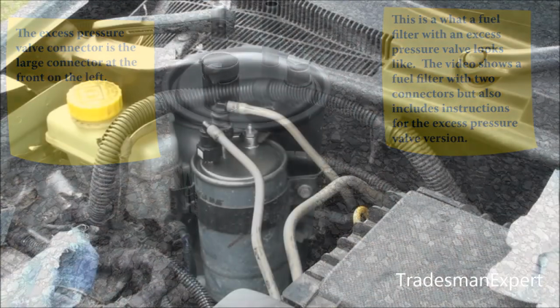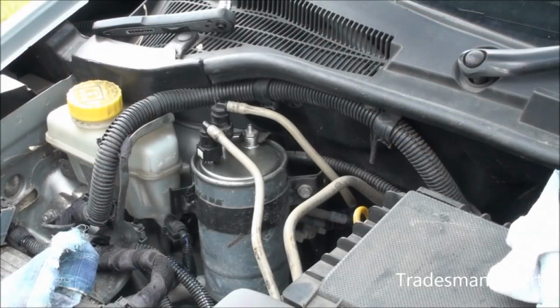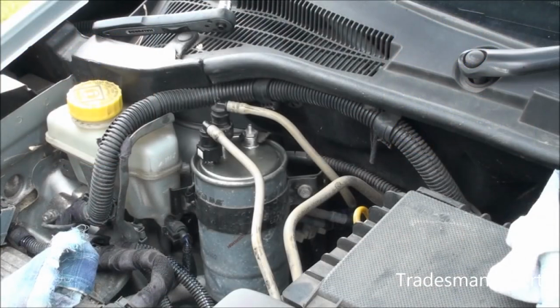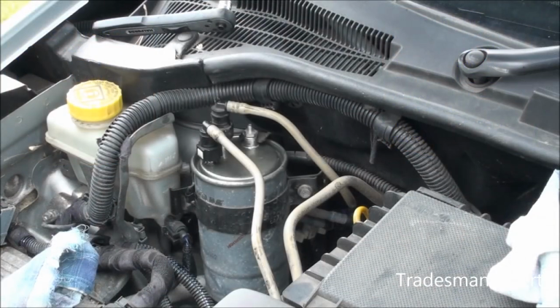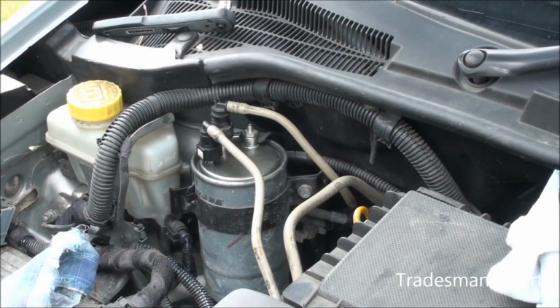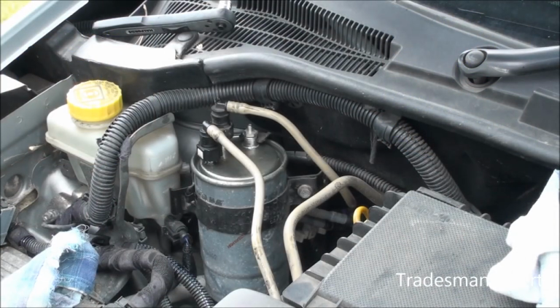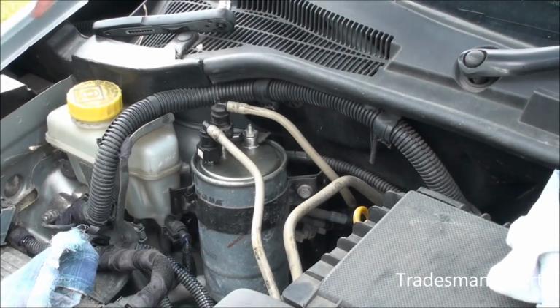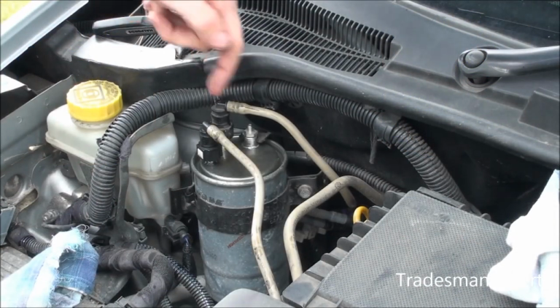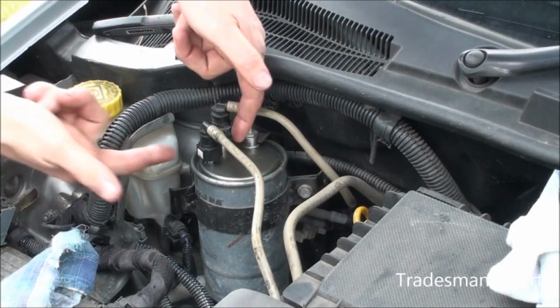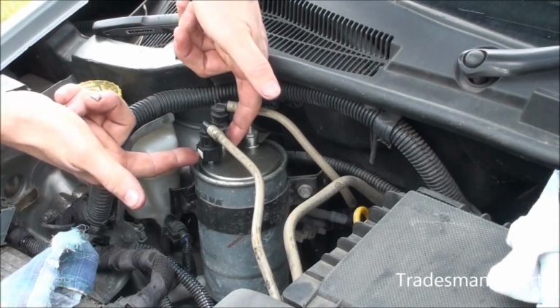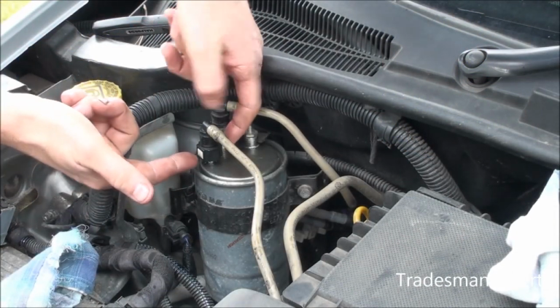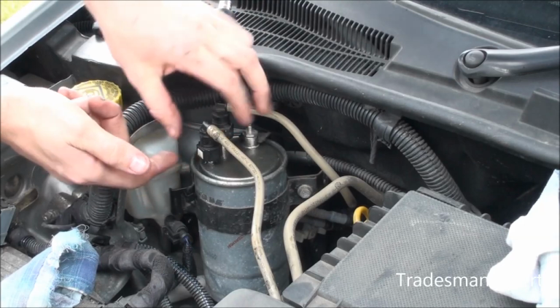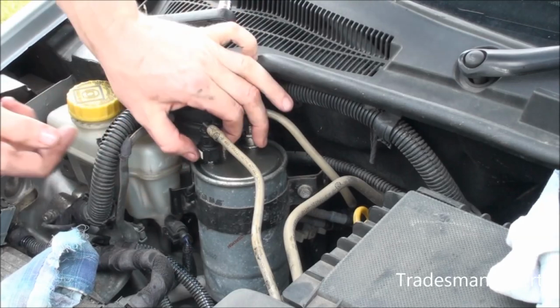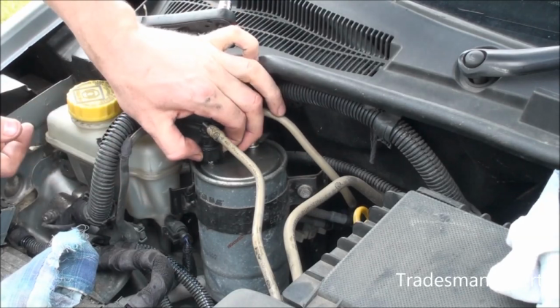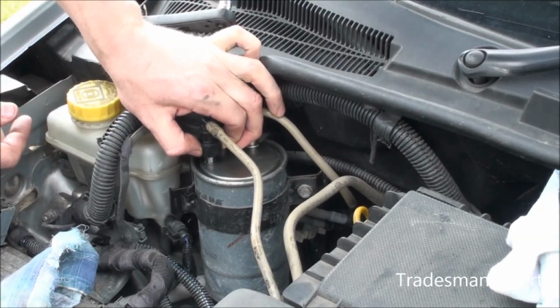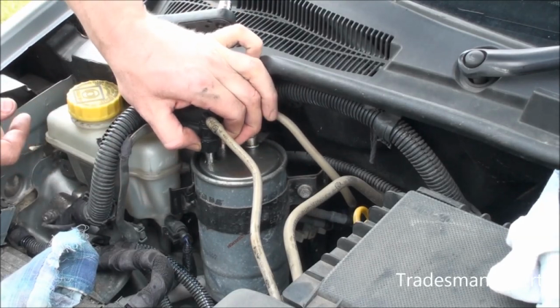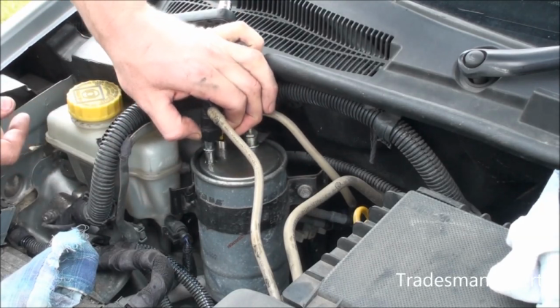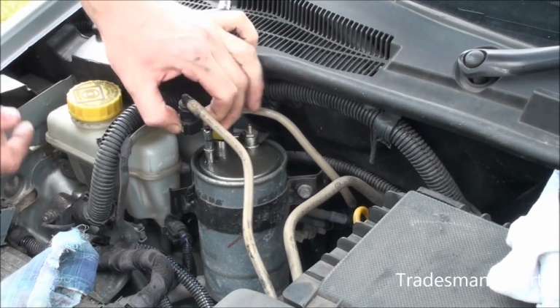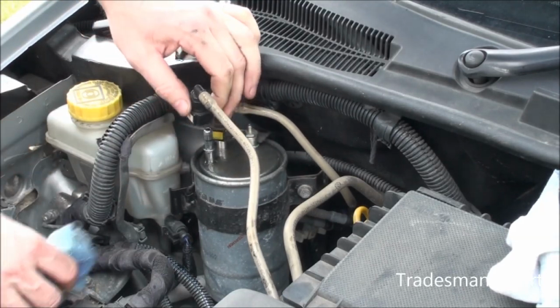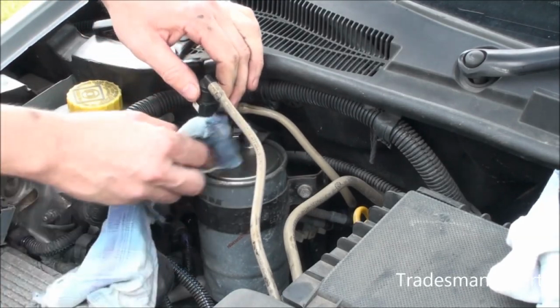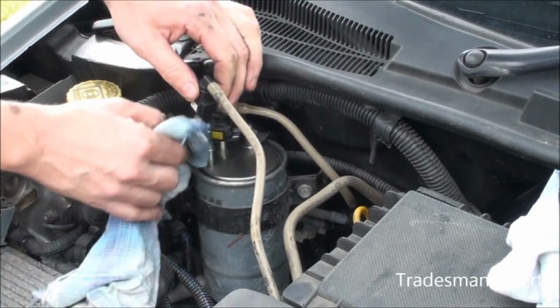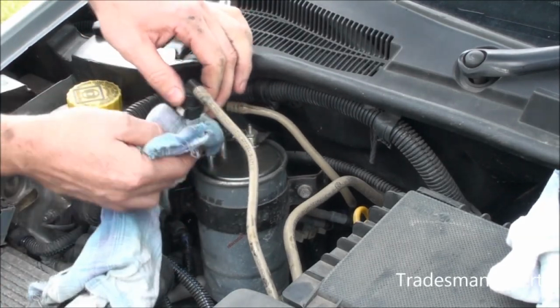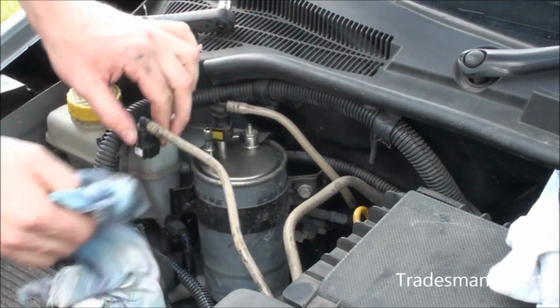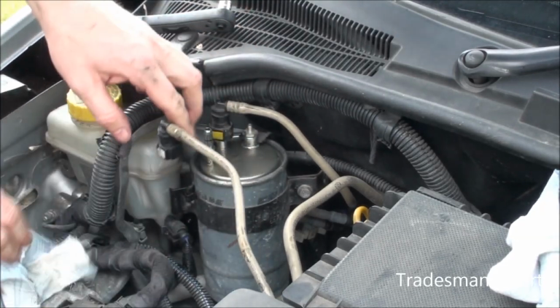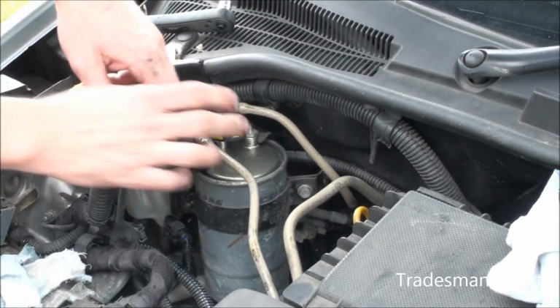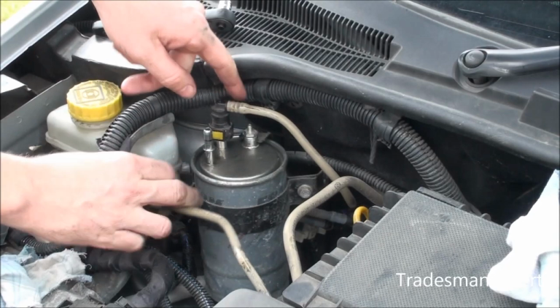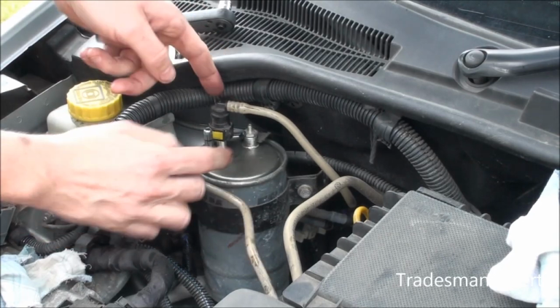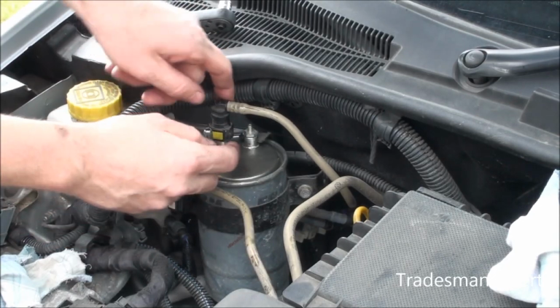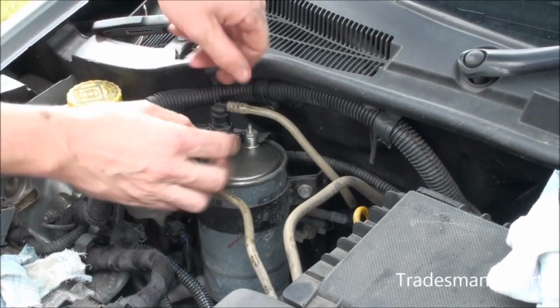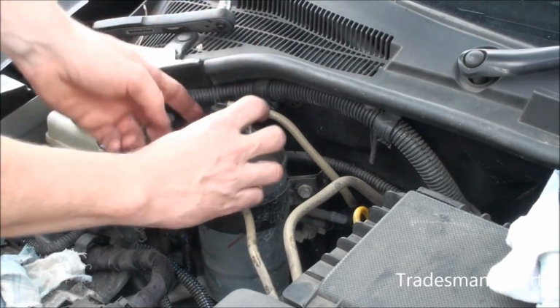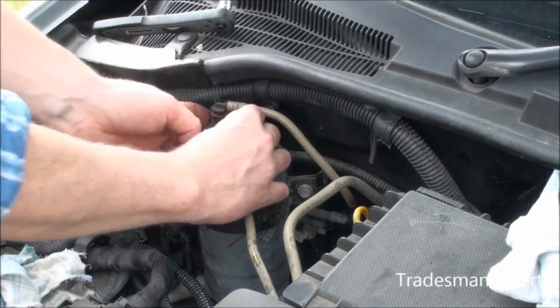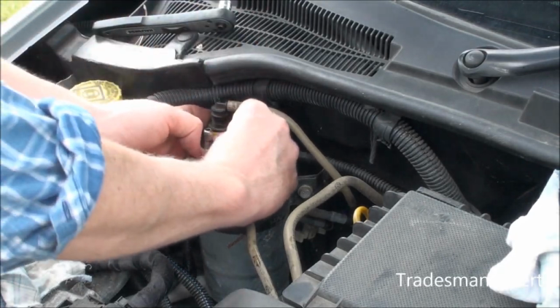Disconnect the front rapid connector for the front supply pipe from the fuel filter. To do this you press the two buttons that are on opposite sides. Have a rag handy to catch any drips of diesel.